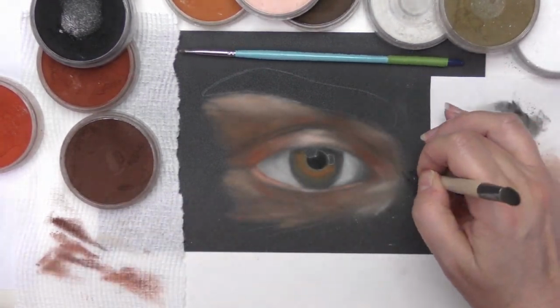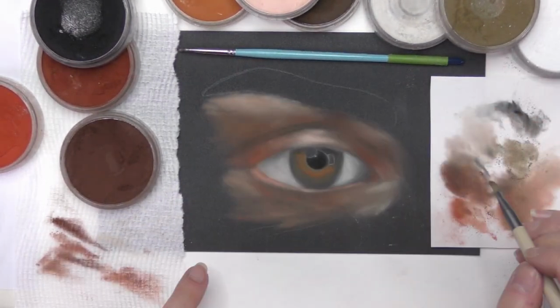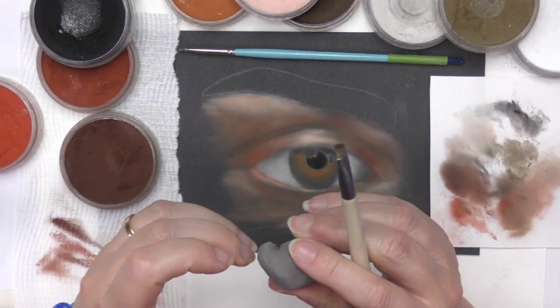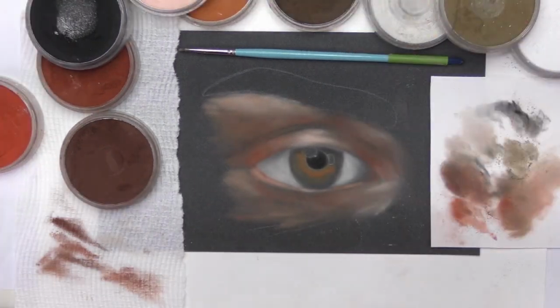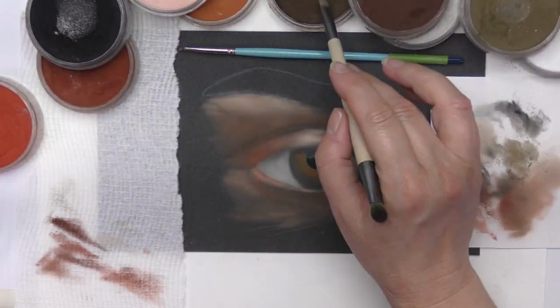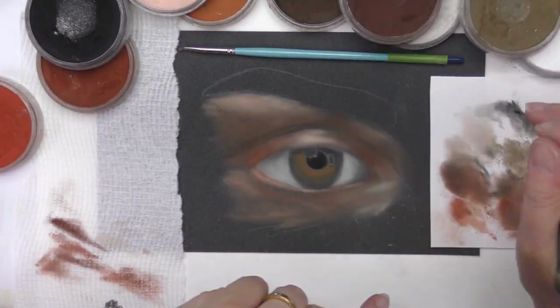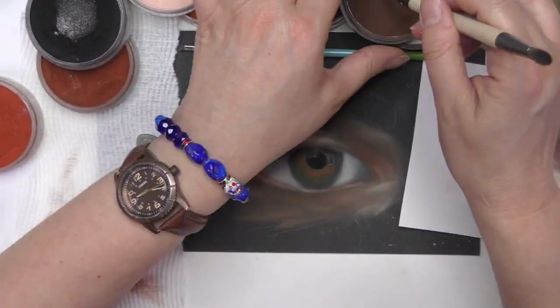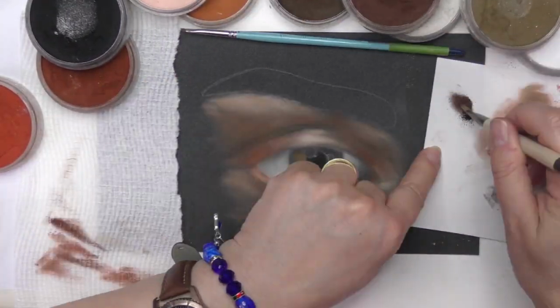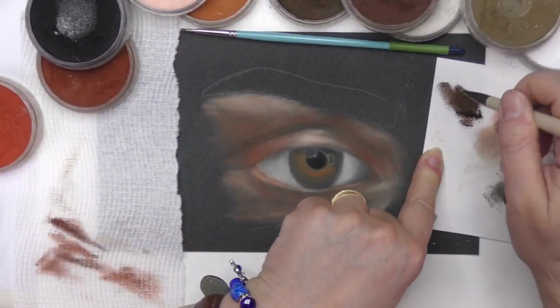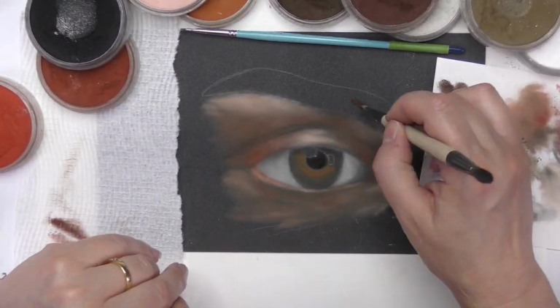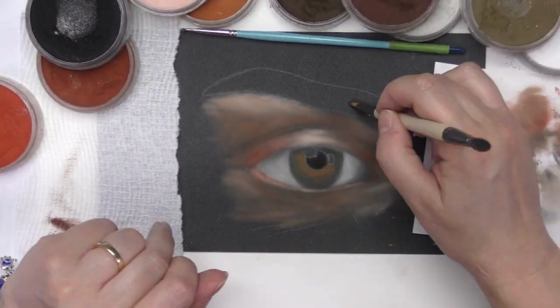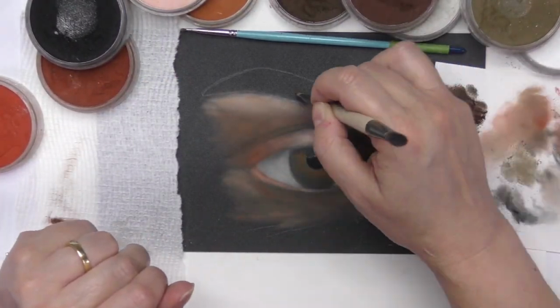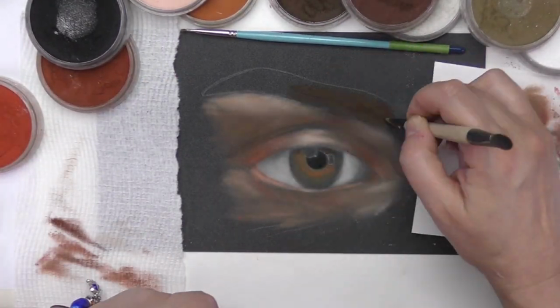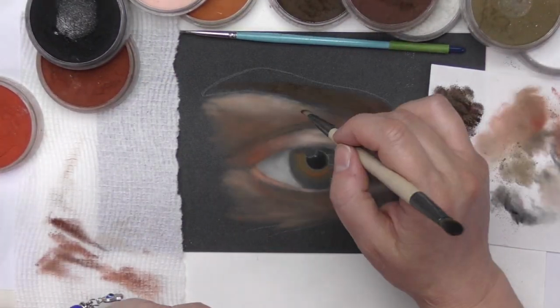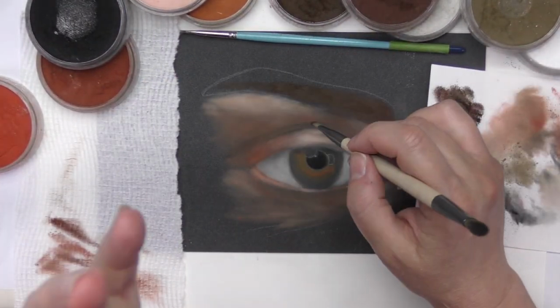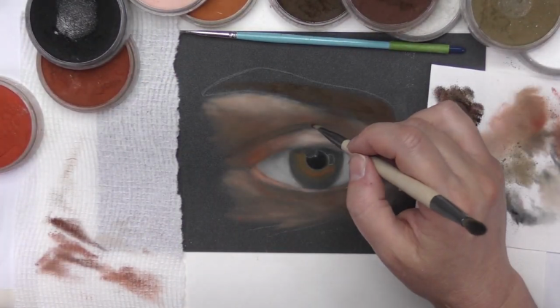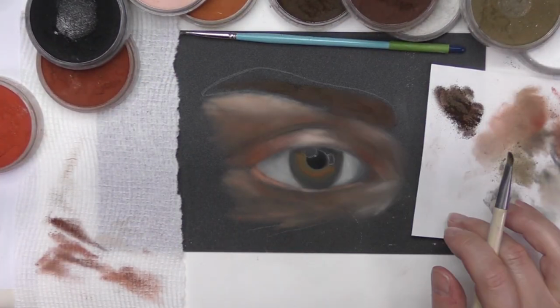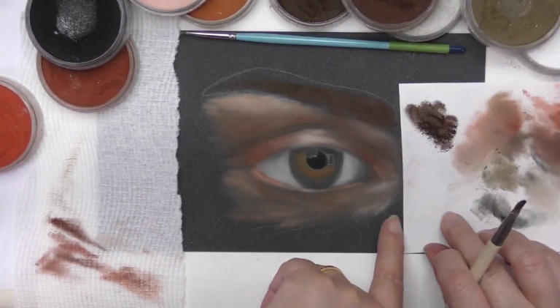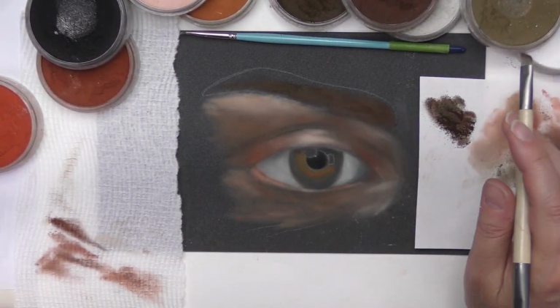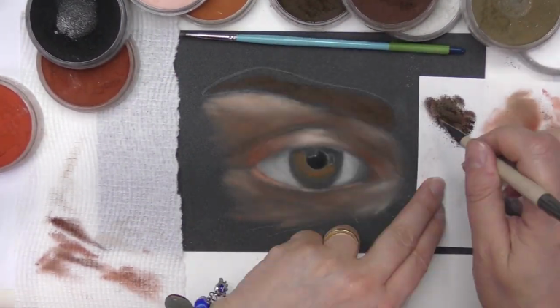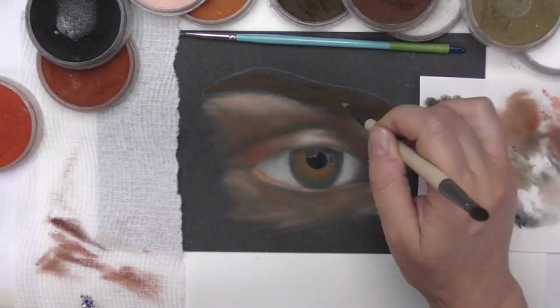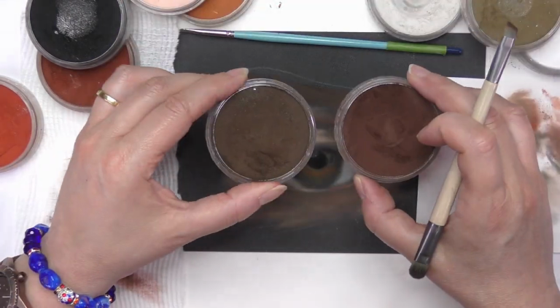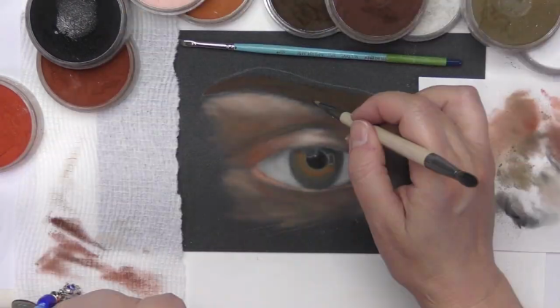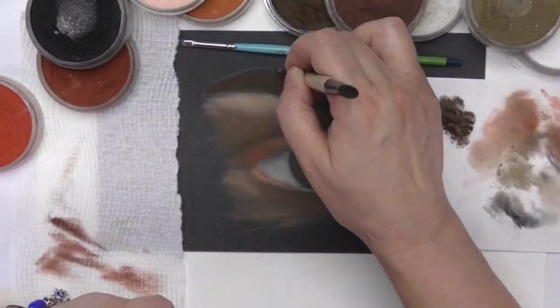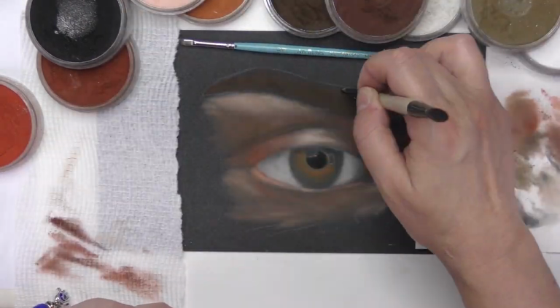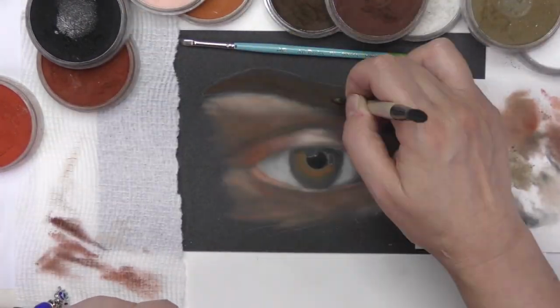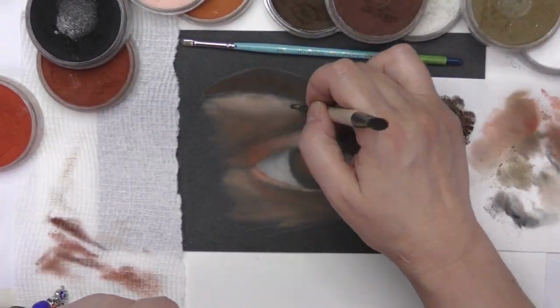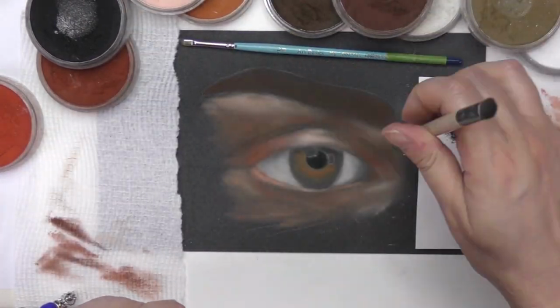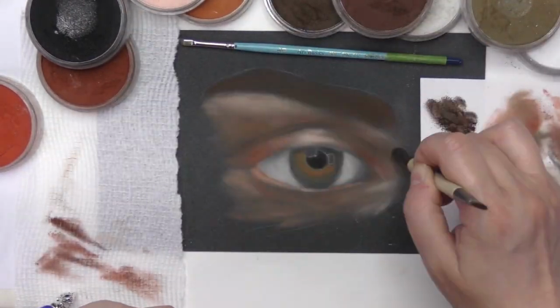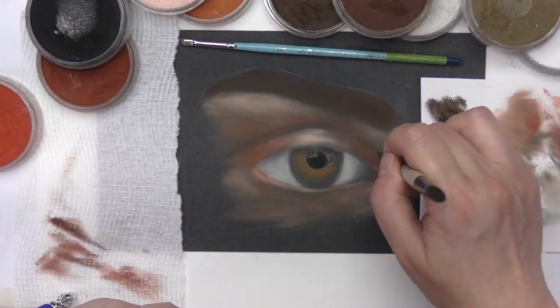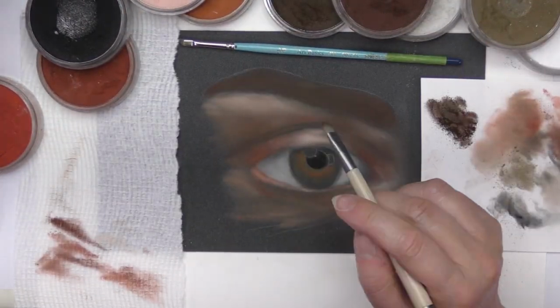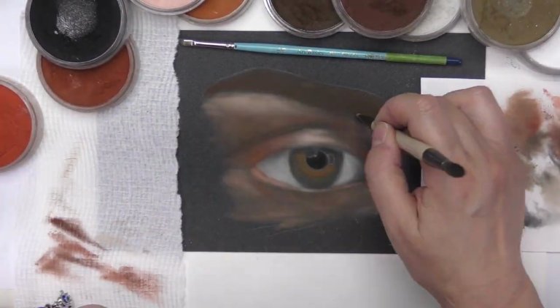I've cut a small piece of pastelmat anthracite measuring 19 by 14 centimeters approximately, or 7 by 5 inches.